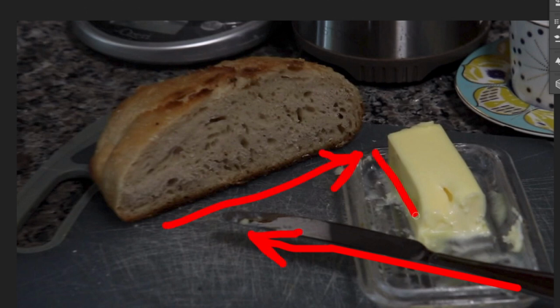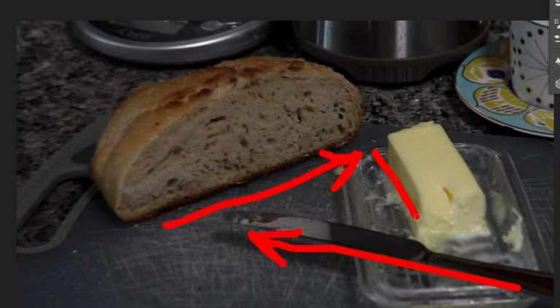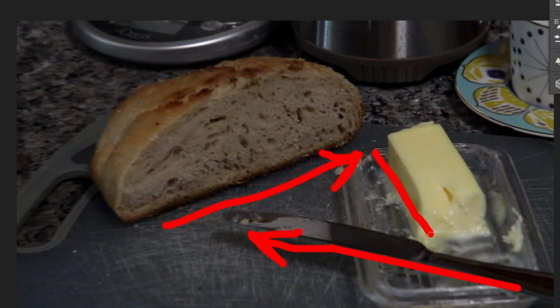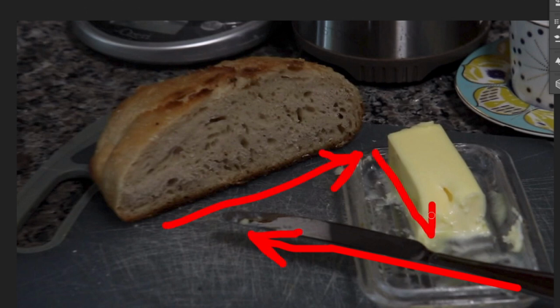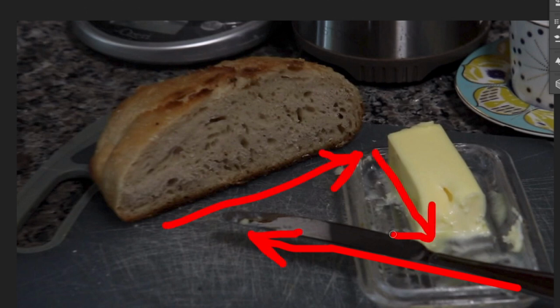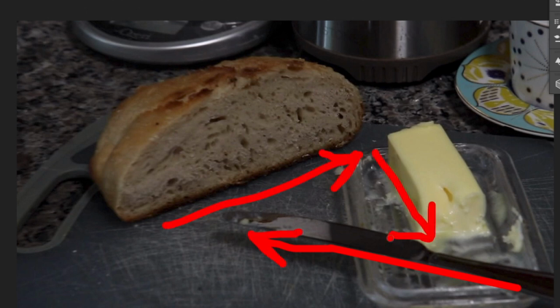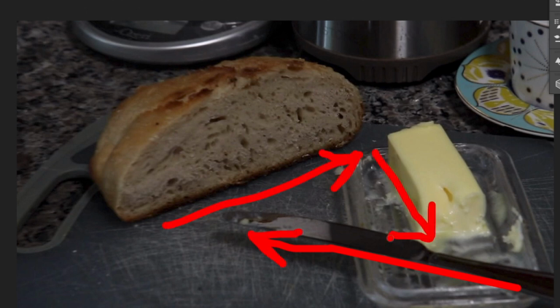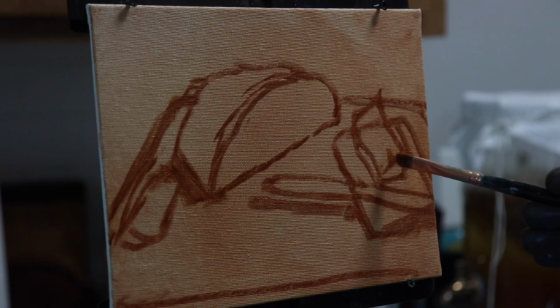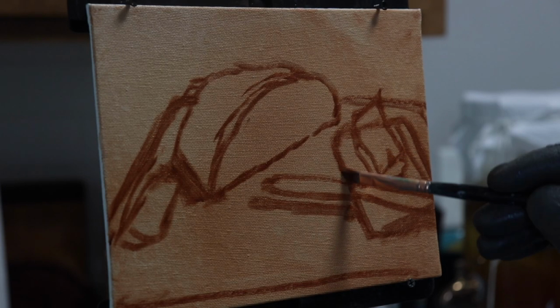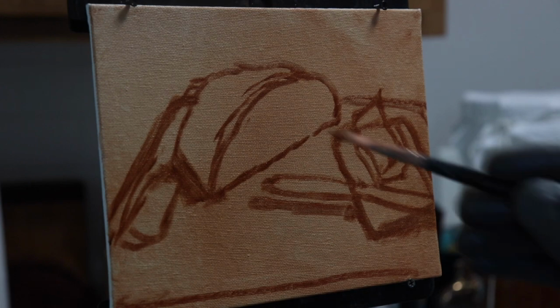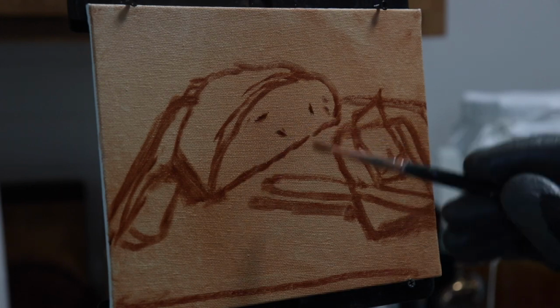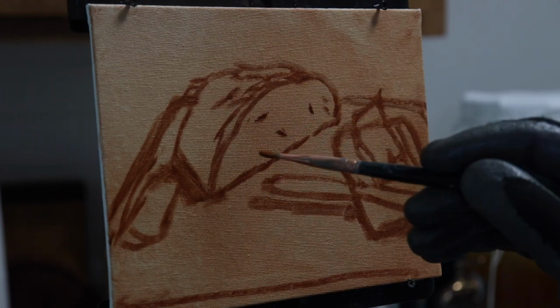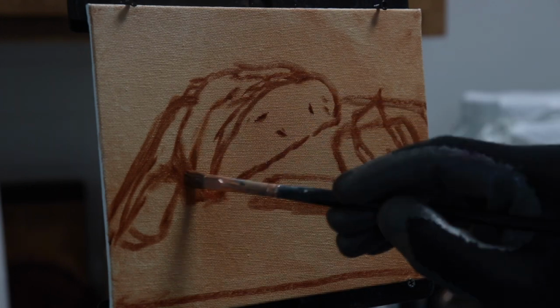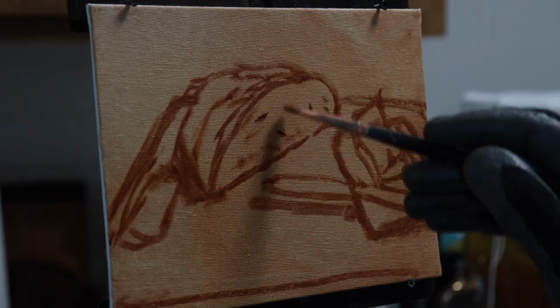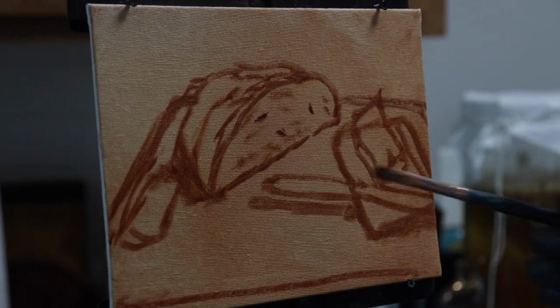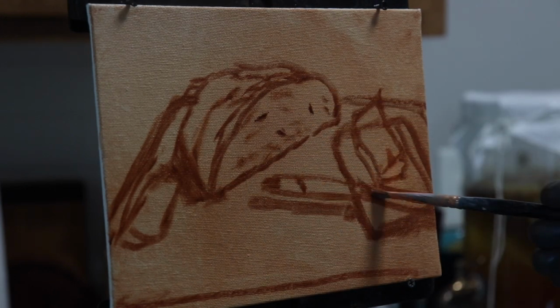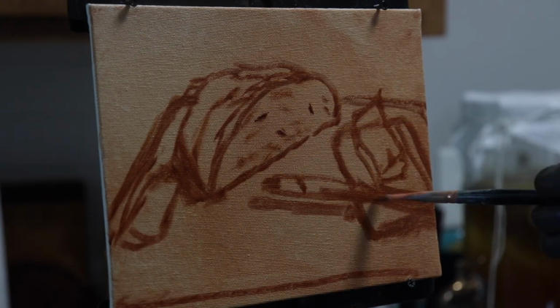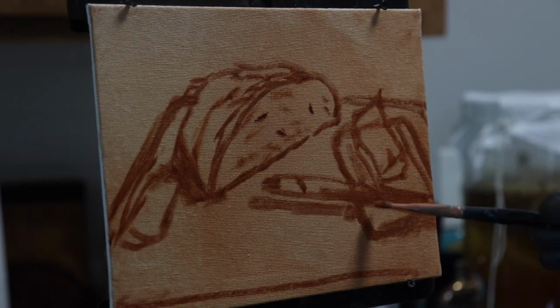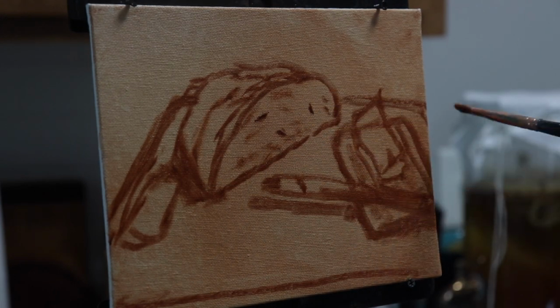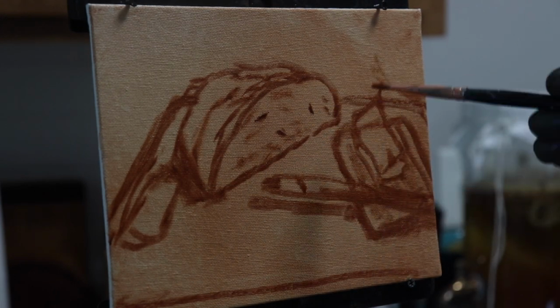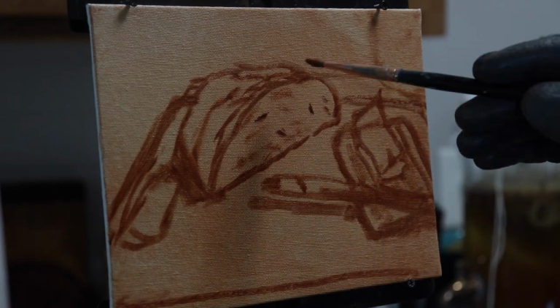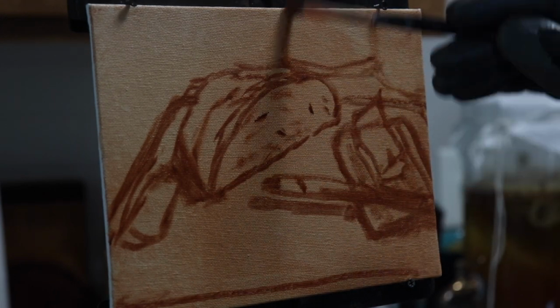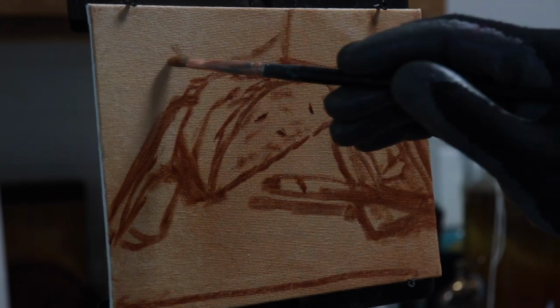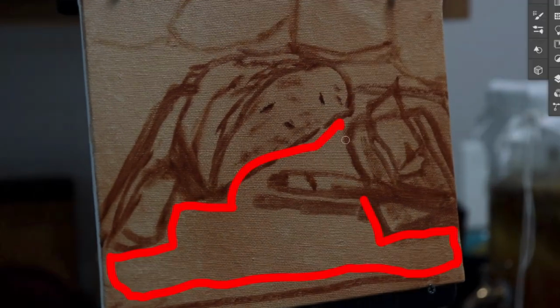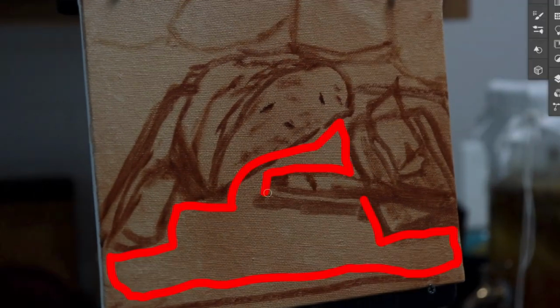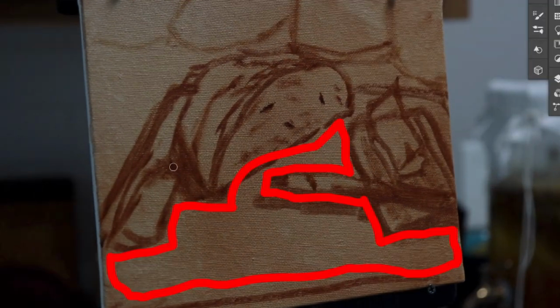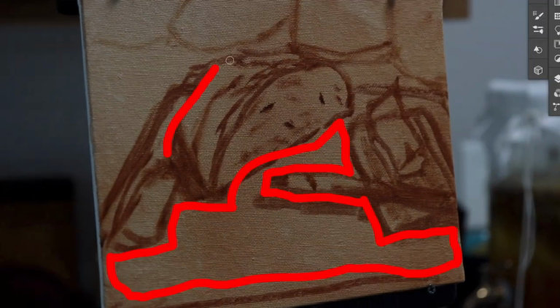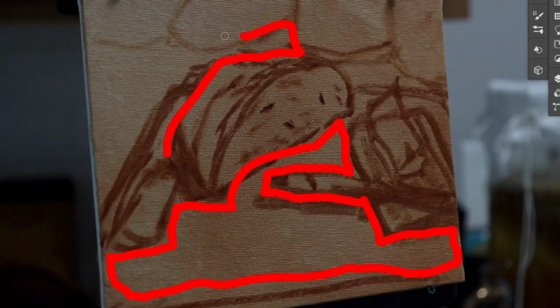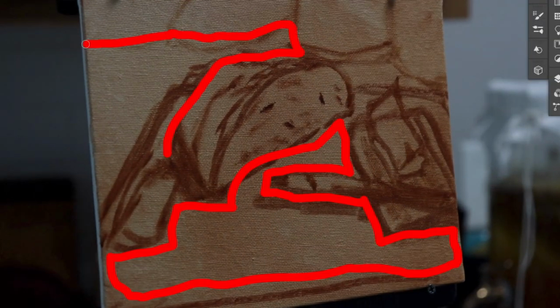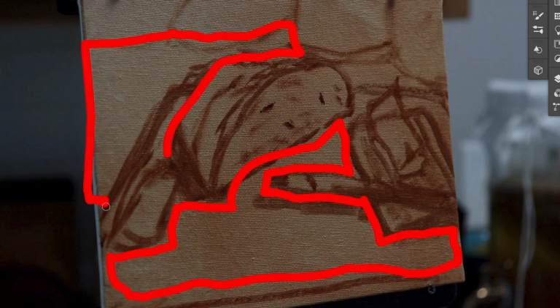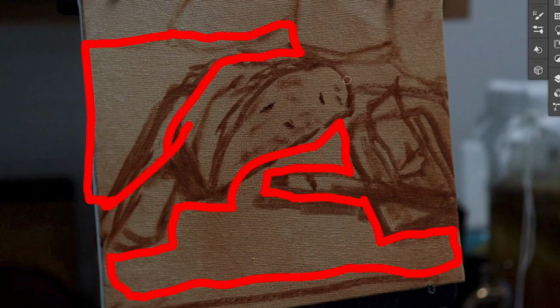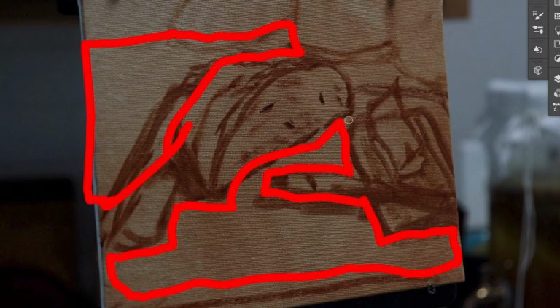As I draw my shapes, I'm very careful to look at the negative space around the objects to help me get a fairly accurate drawing. This is a really useful technique.